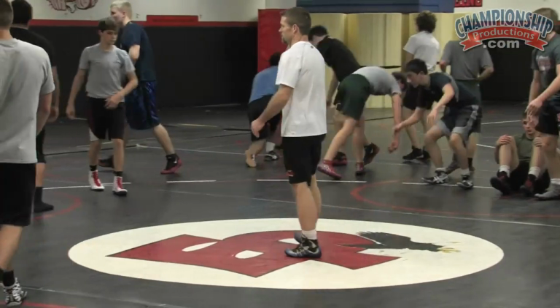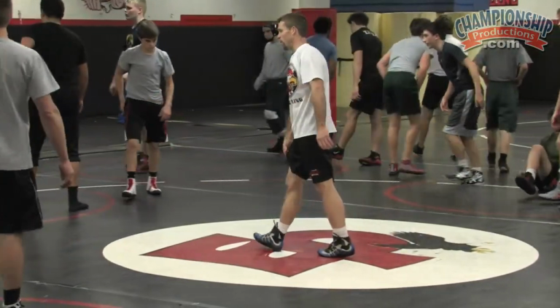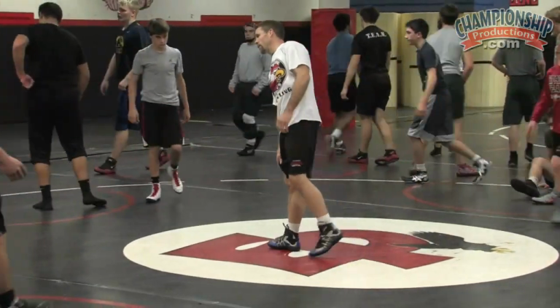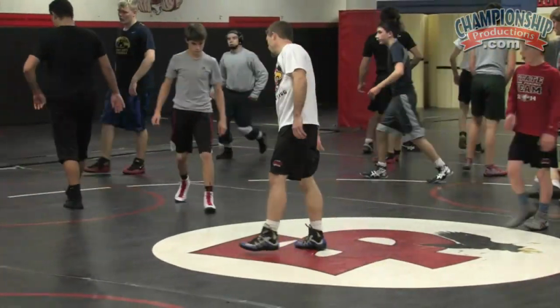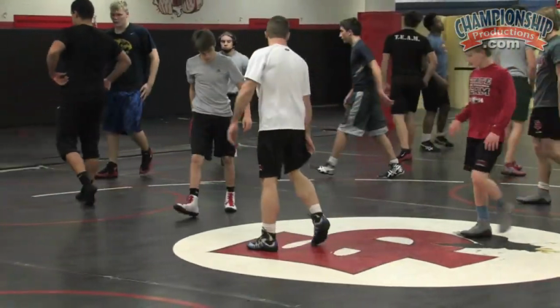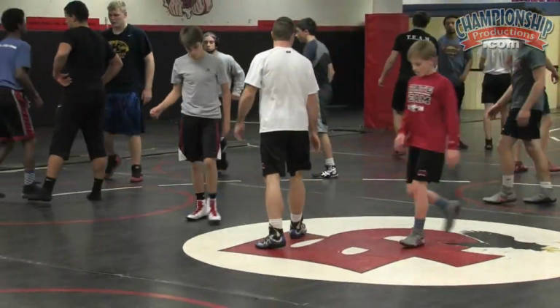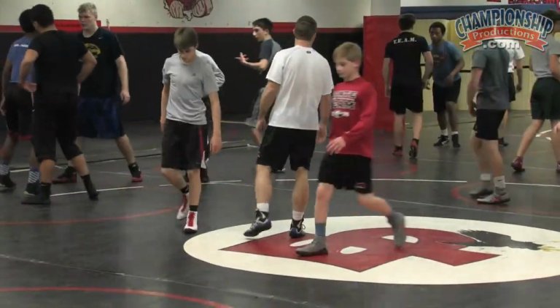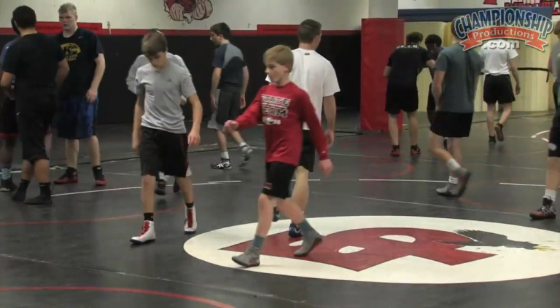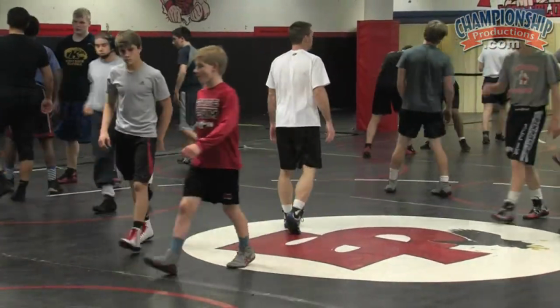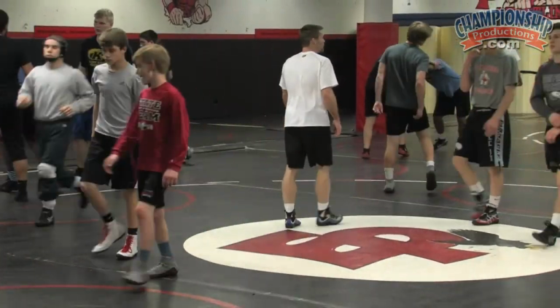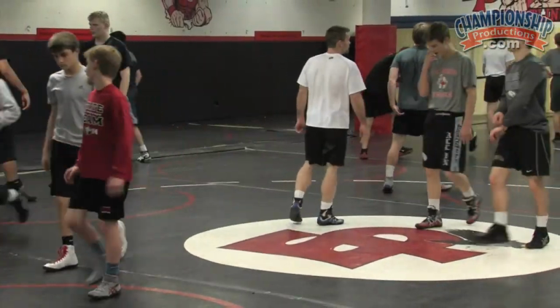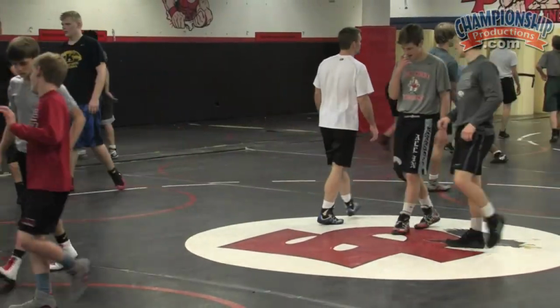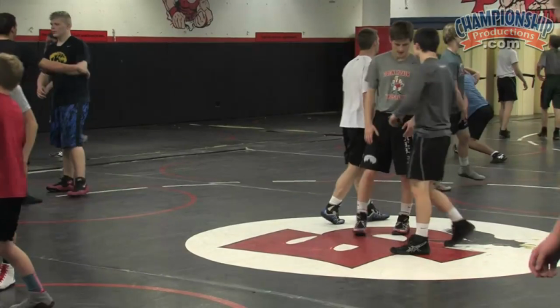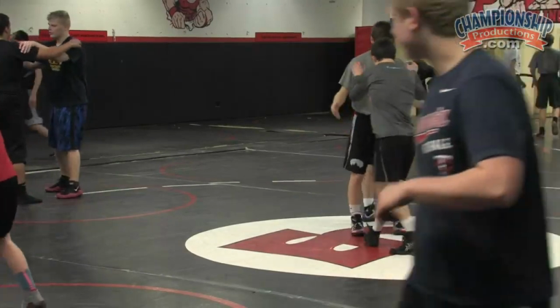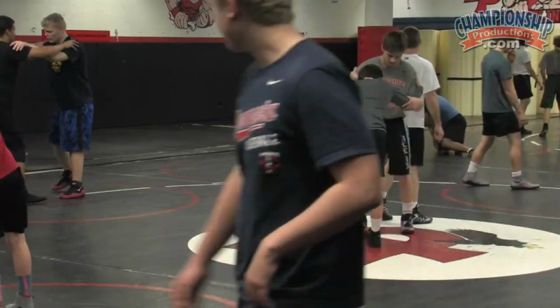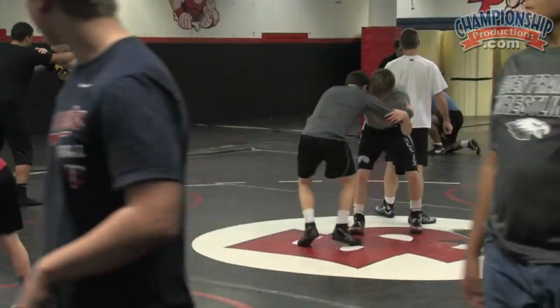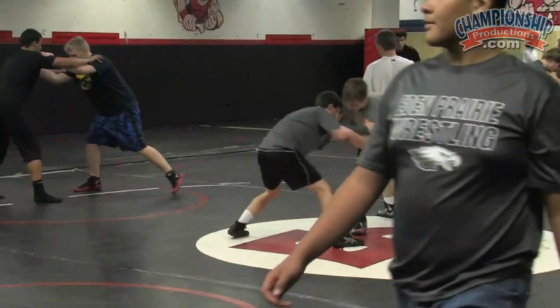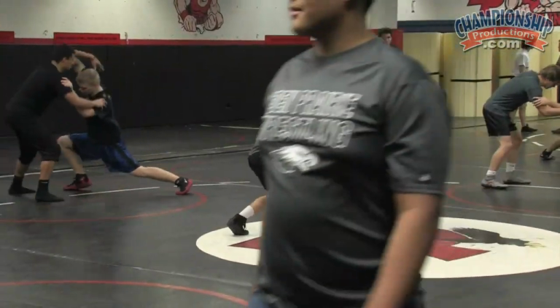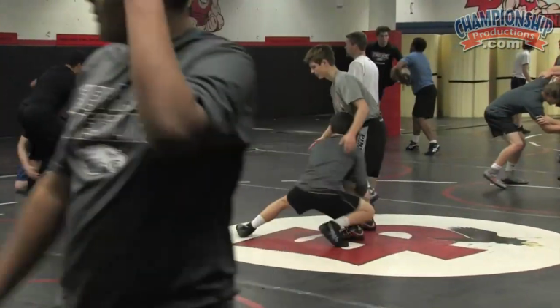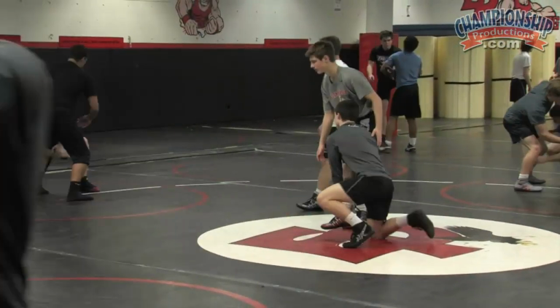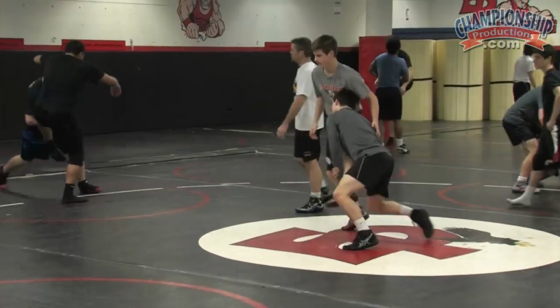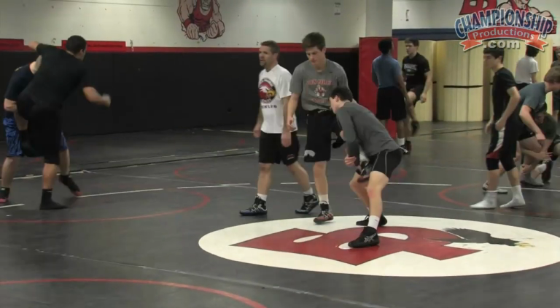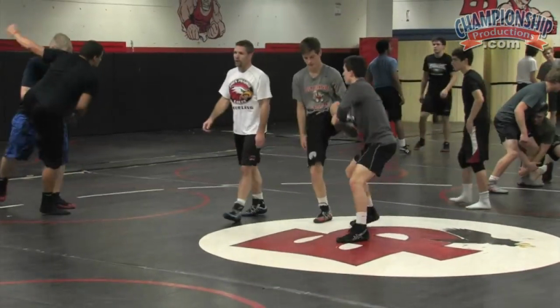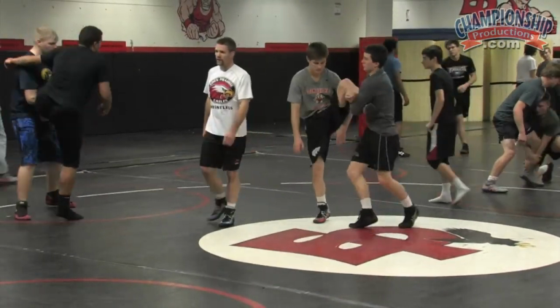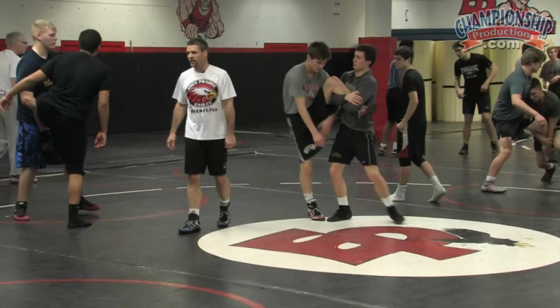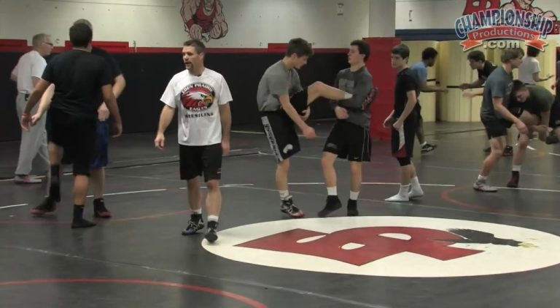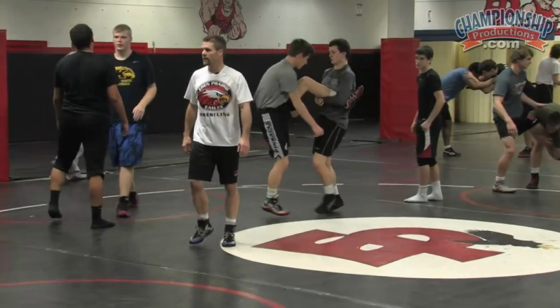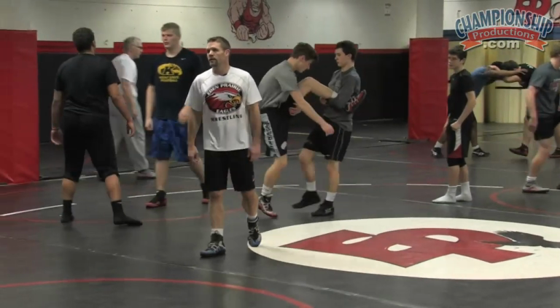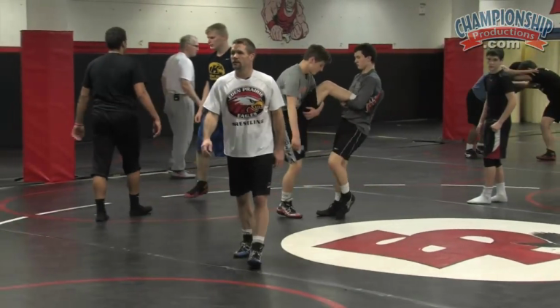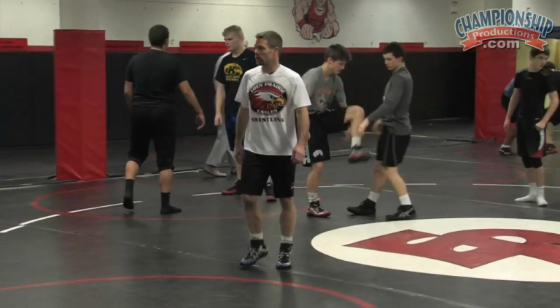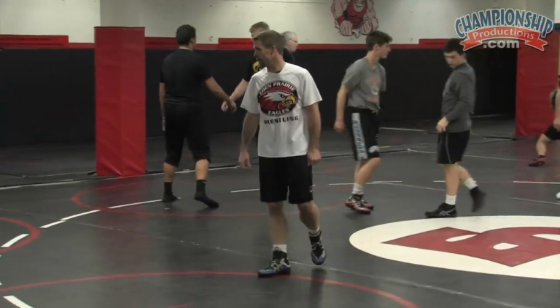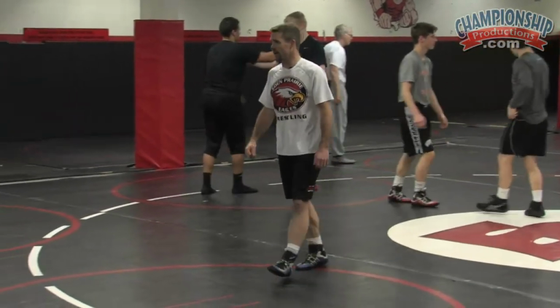Partner, you're not doing anything this time. Make sure you set his weight before you circle up. Partner, if he doesn't set the weight, then you're gonna pick that leg up — don't let him.